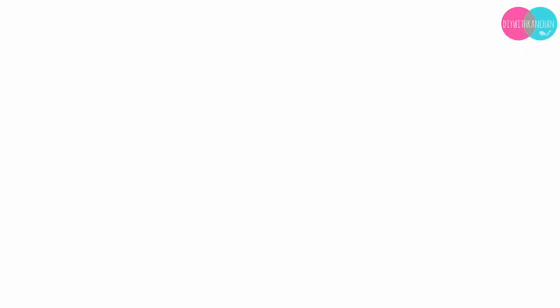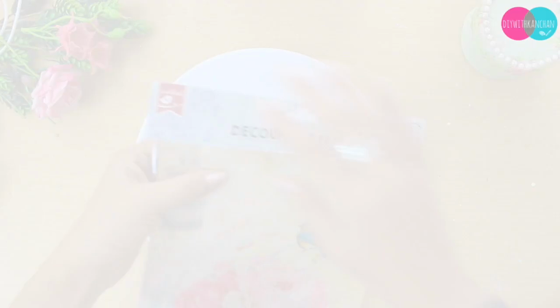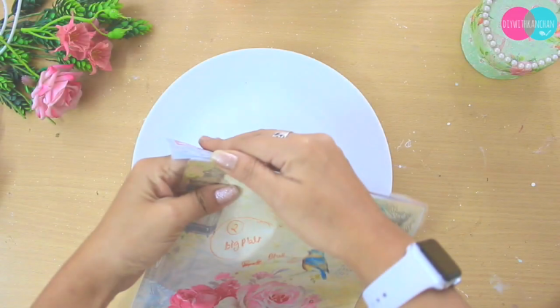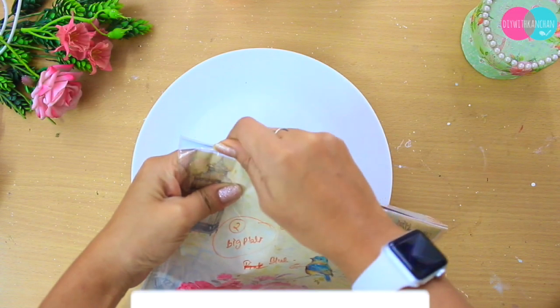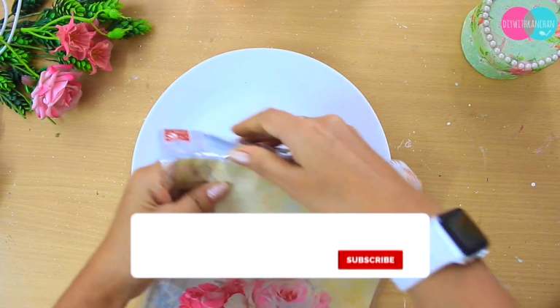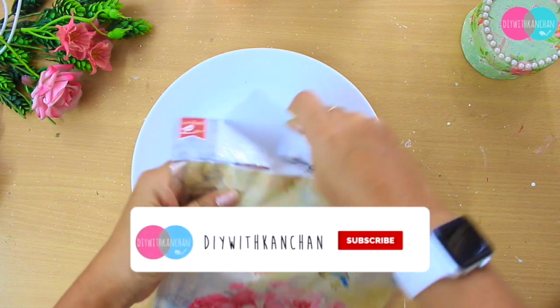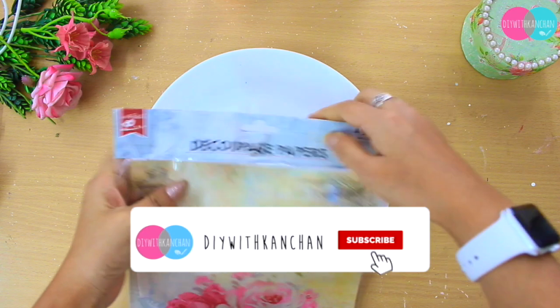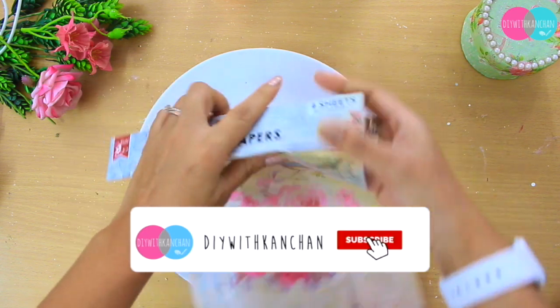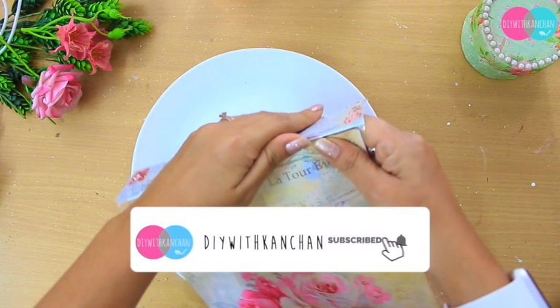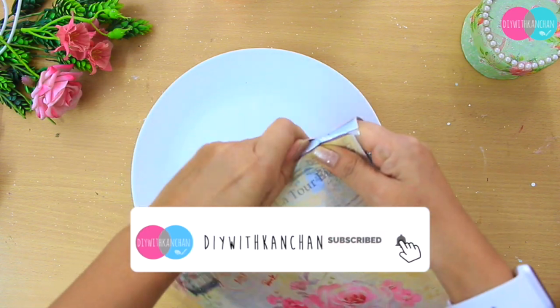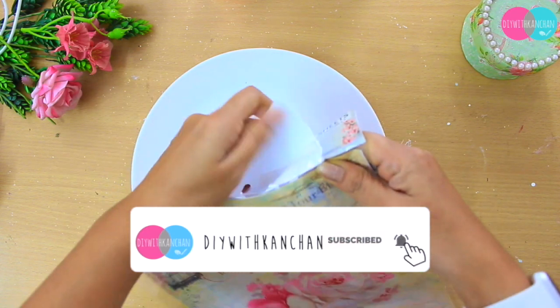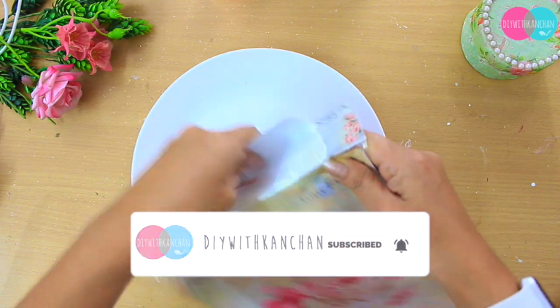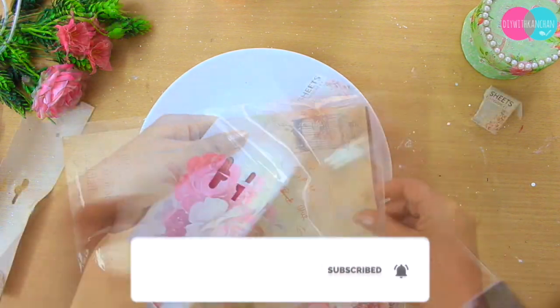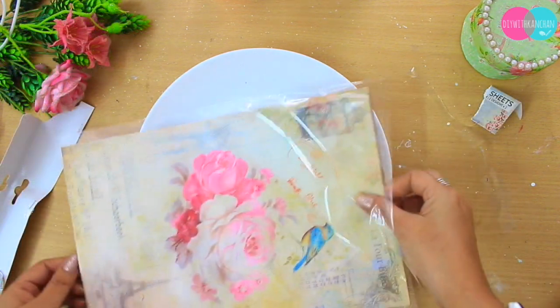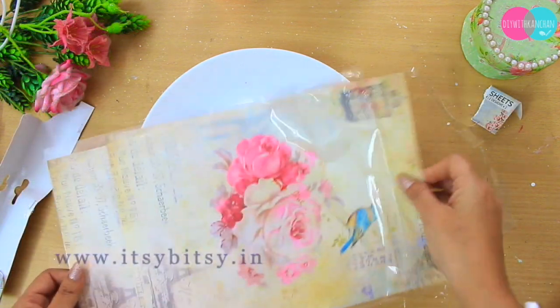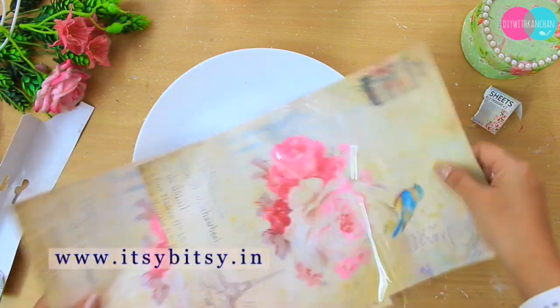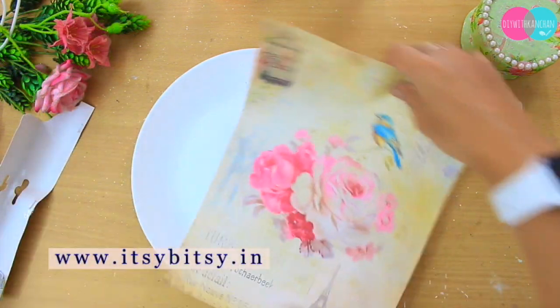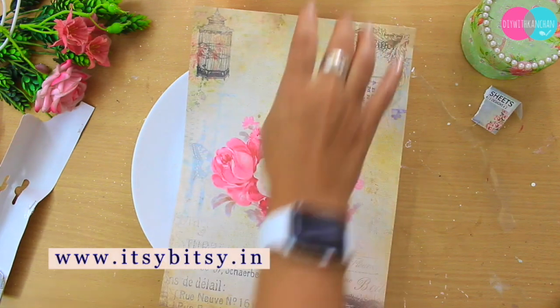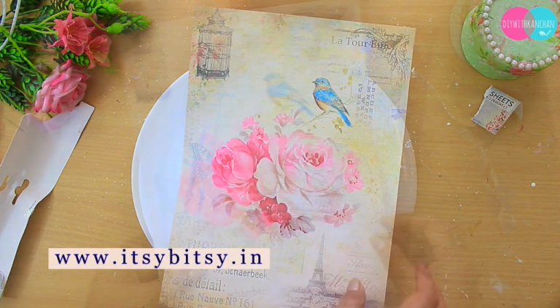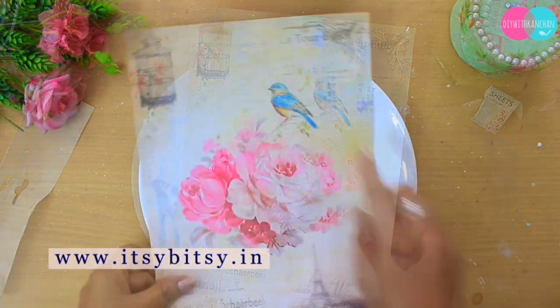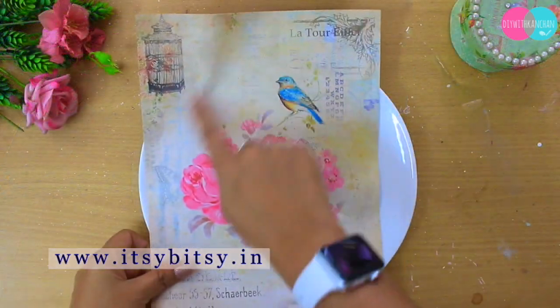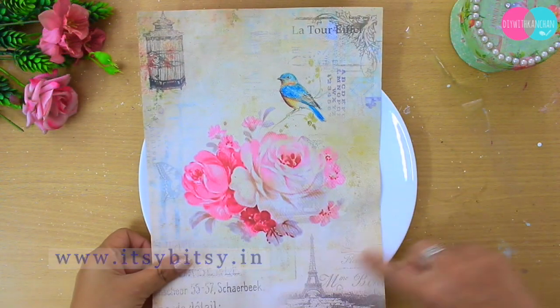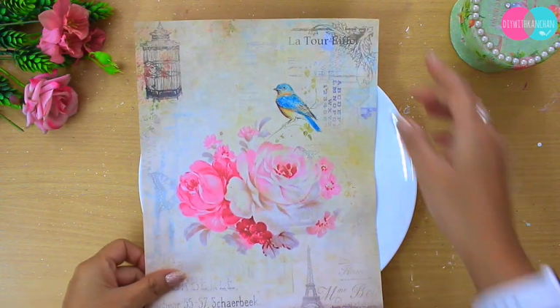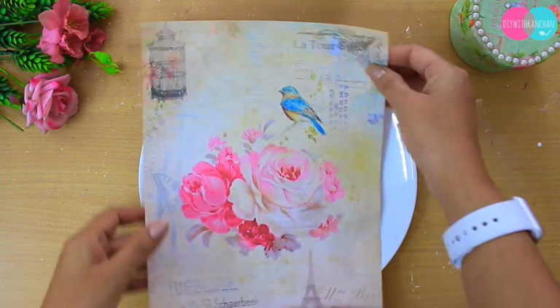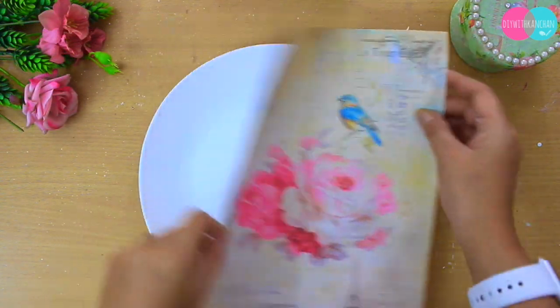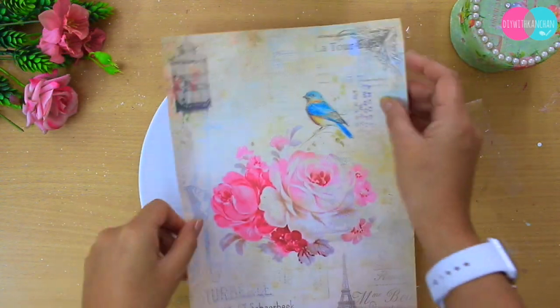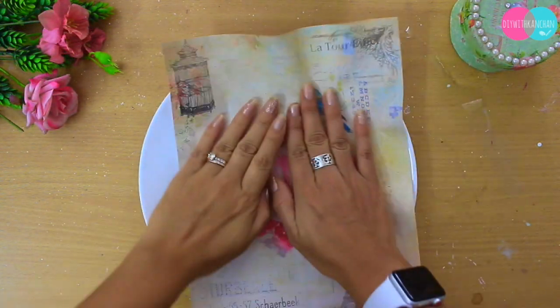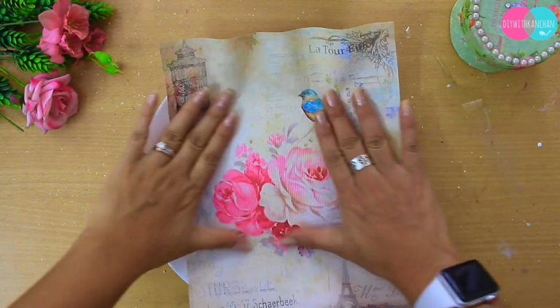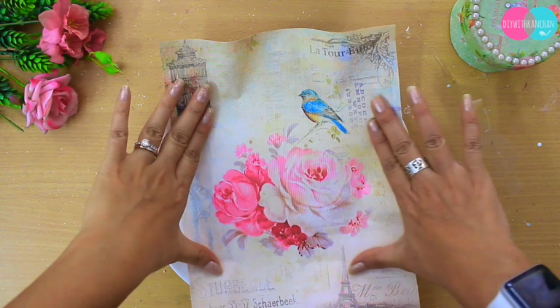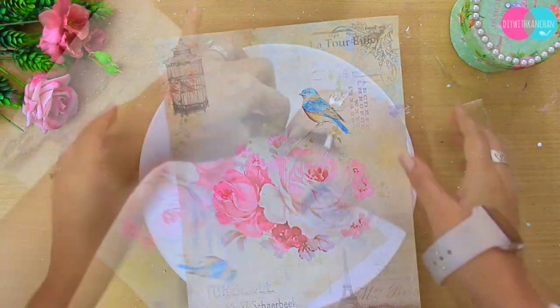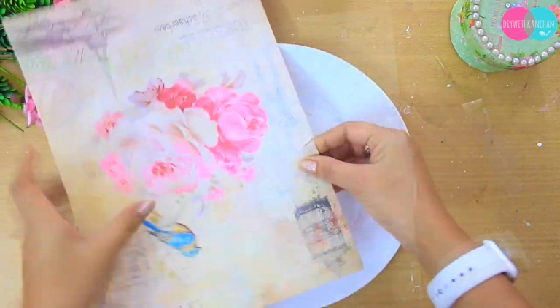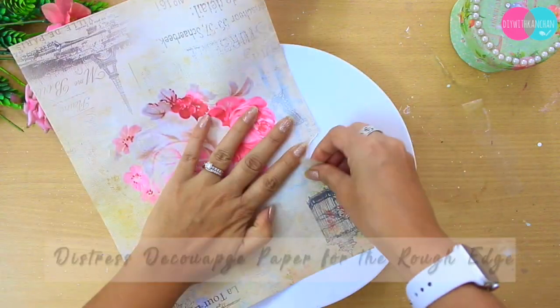To begin, I'm going to take this rice paper, which is also called decoupage paper. I got it from the Itsy Bitsy website — if you have a store in your city you can just go there. My last video was an Itsy Bitsy store tour, so if you want to see it I'll put the link in the description box.